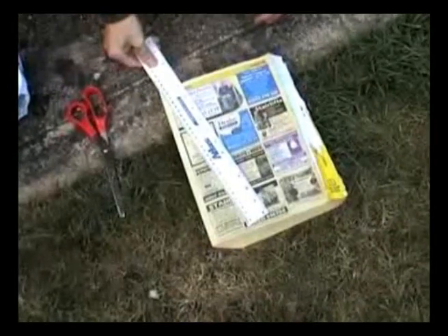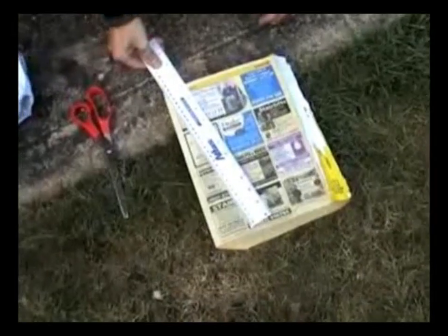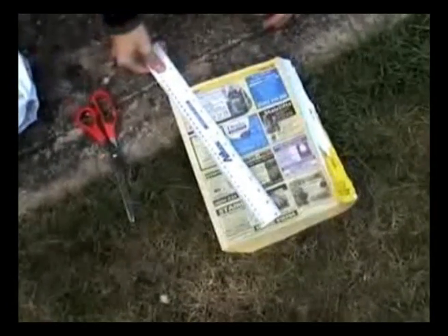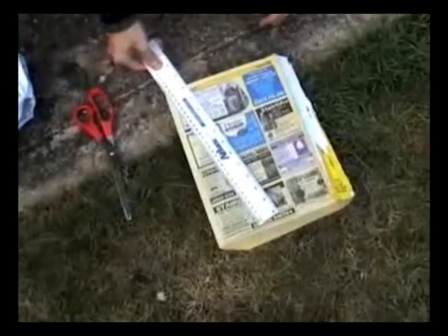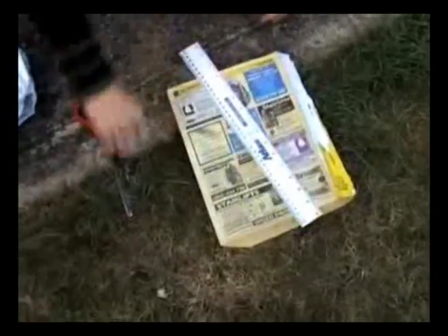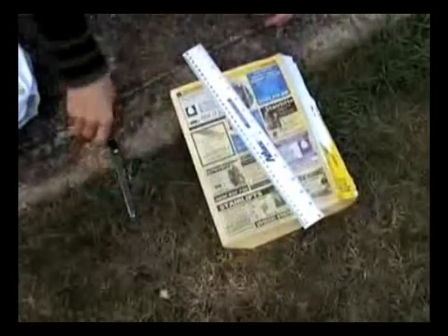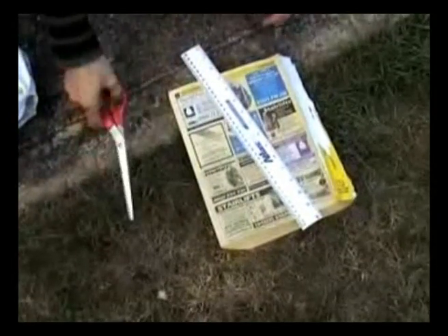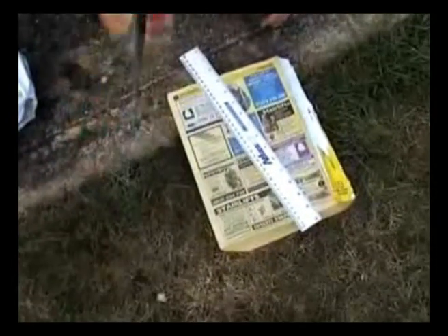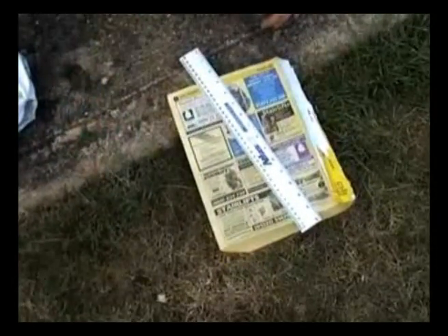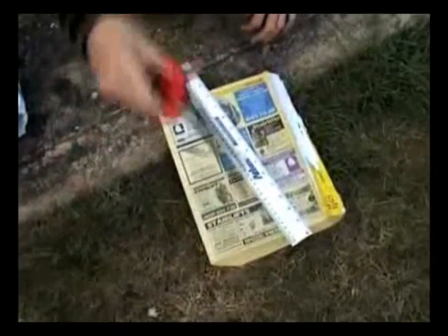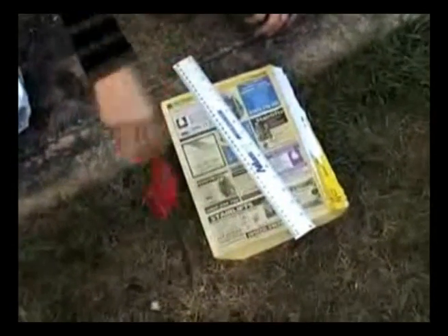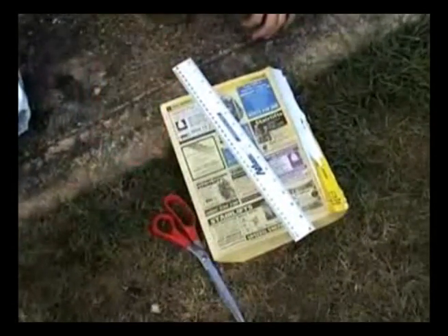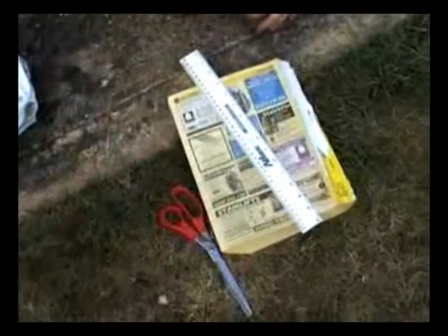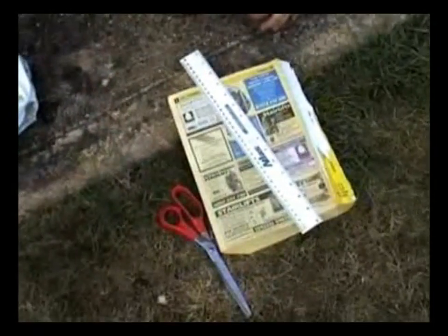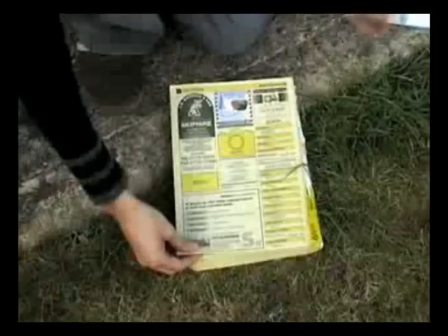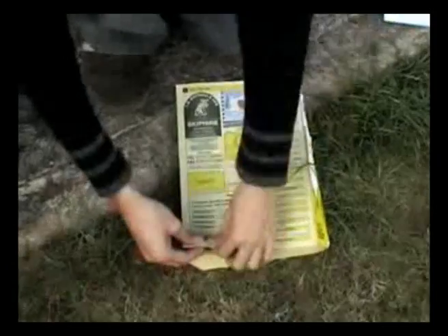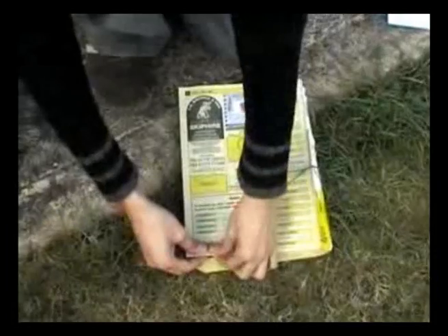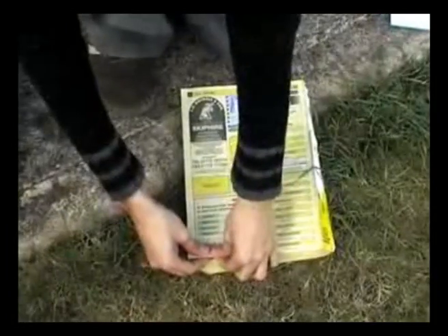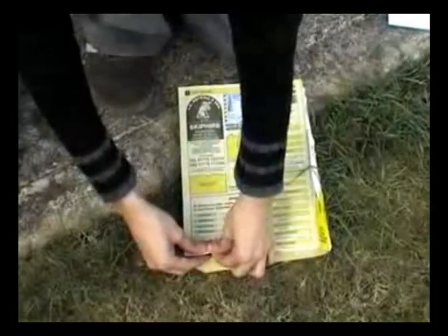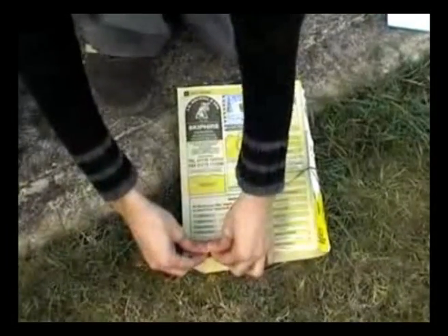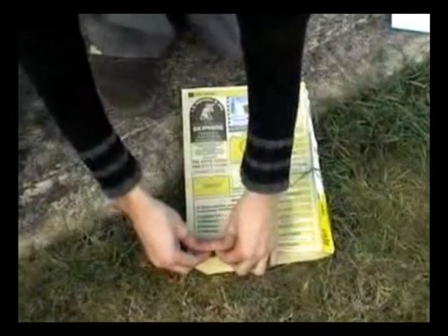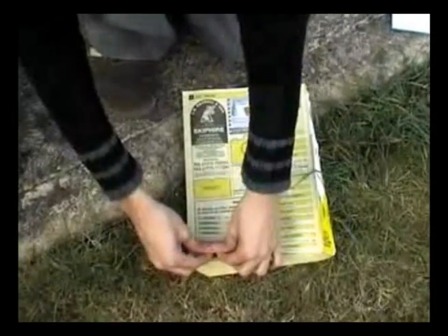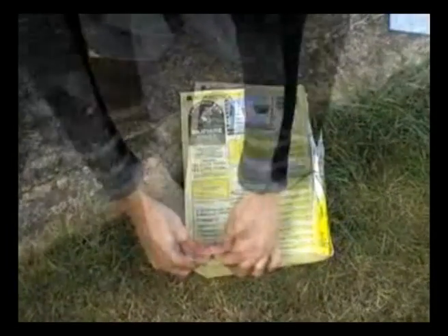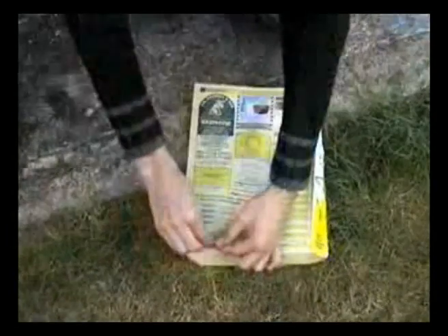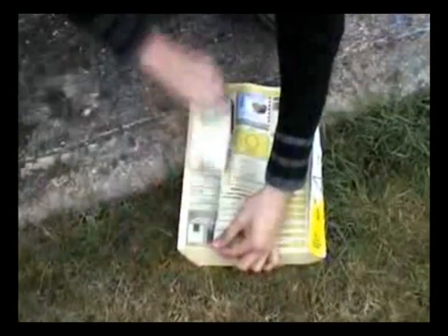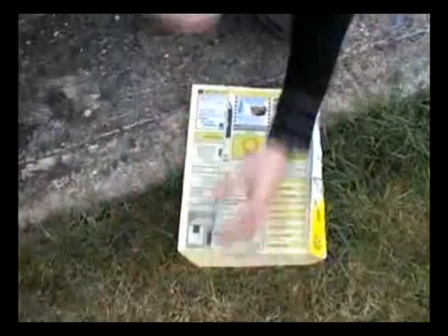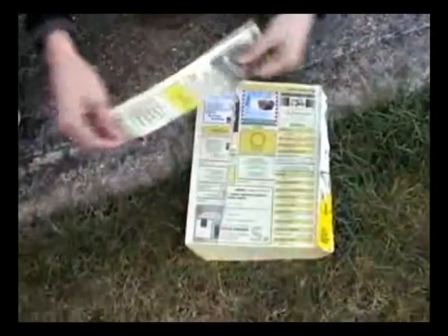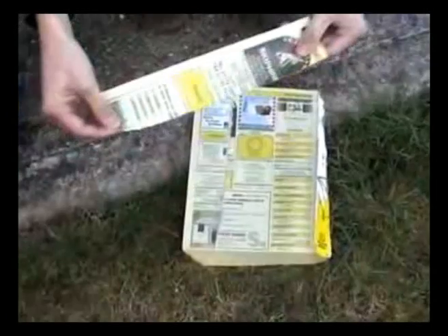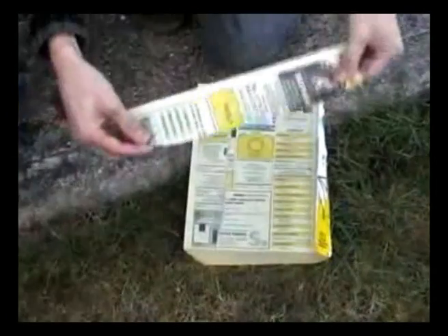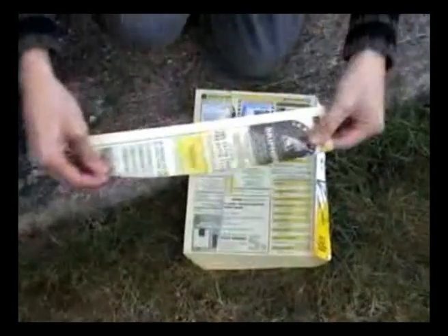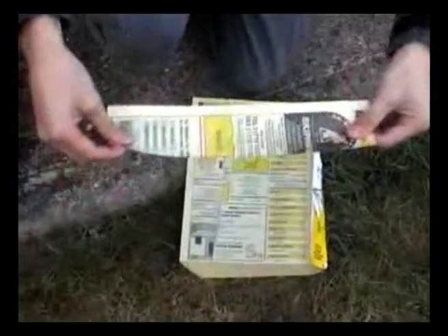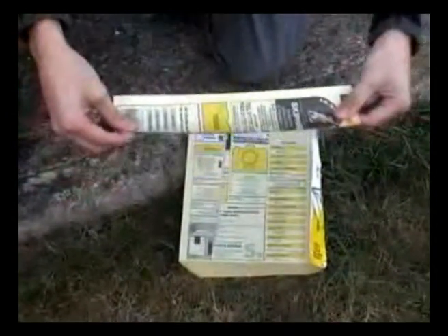Some use rulers for straight edges, some even insist on using scissors, but this really isn't necessary. Just pinch between both thumb and ball fingers and just tear, thus creating a relatively straight line.